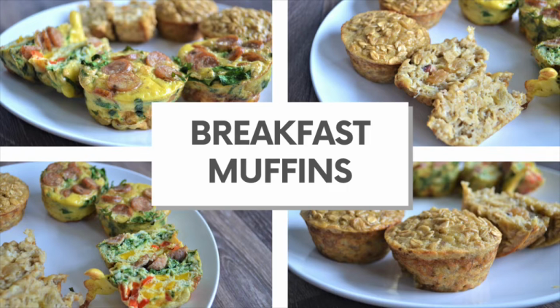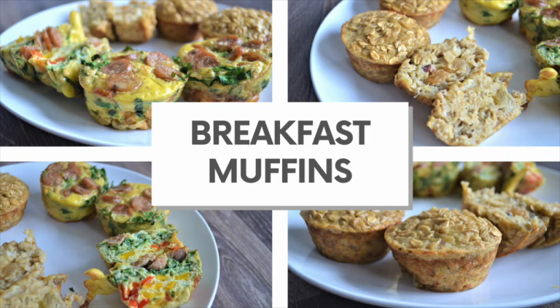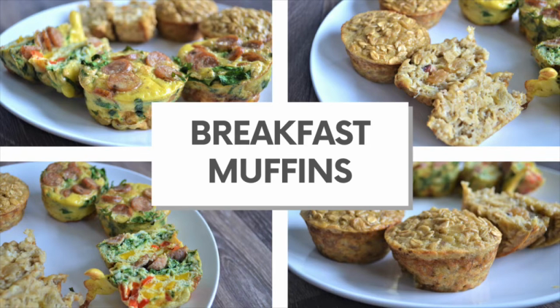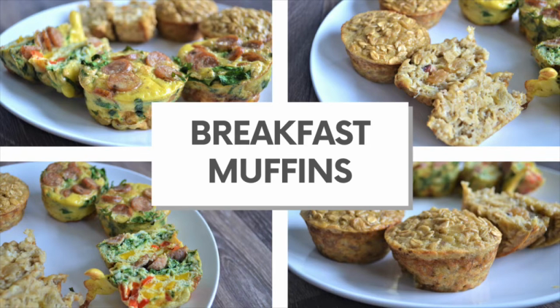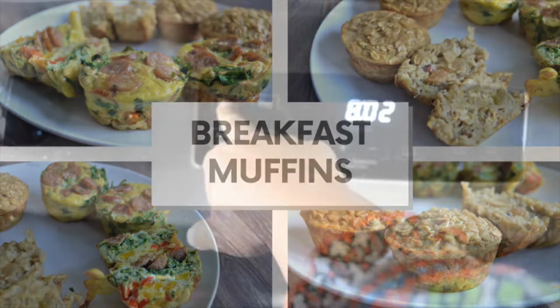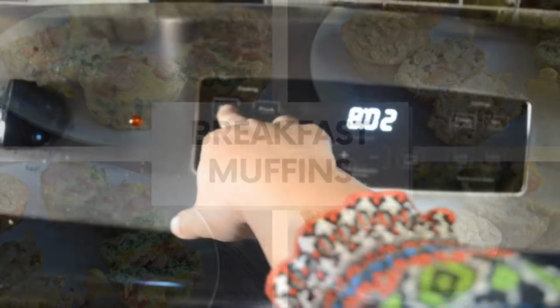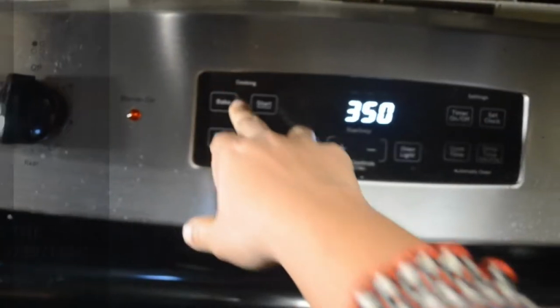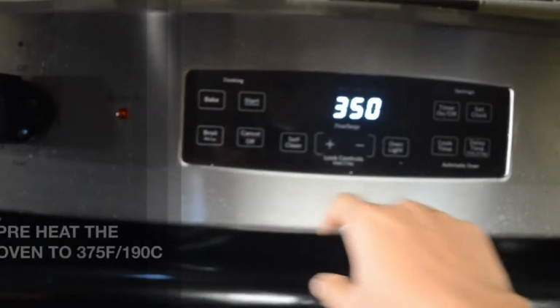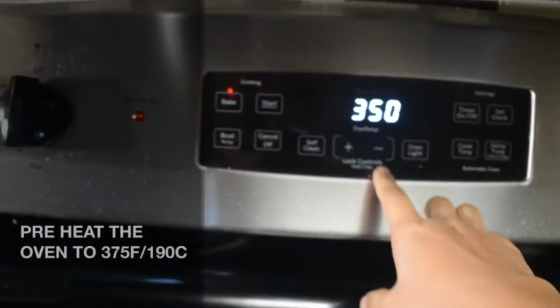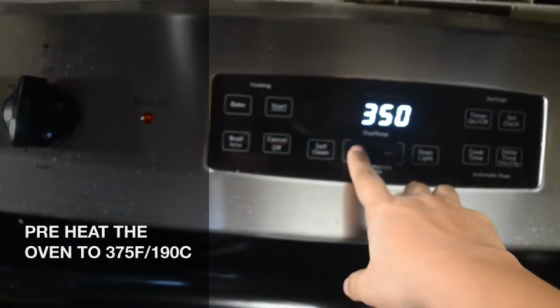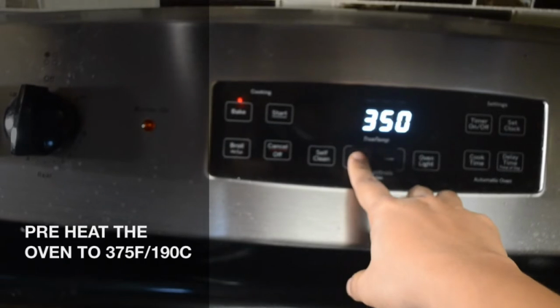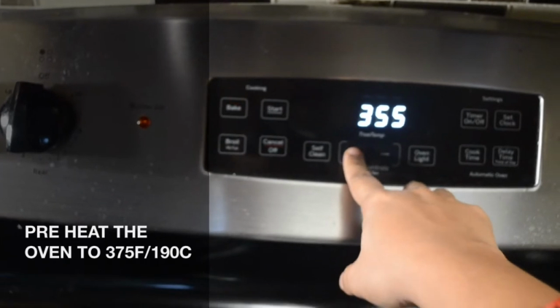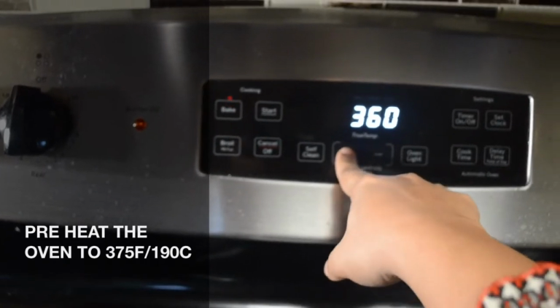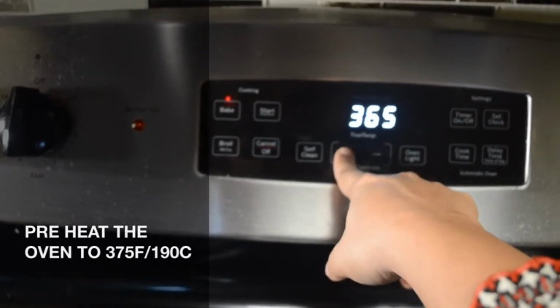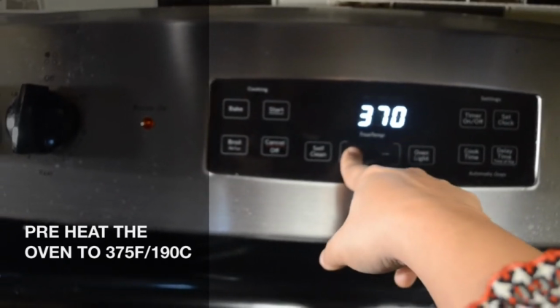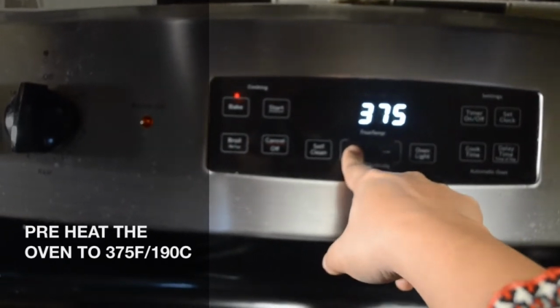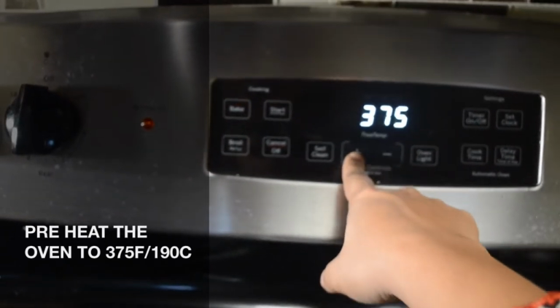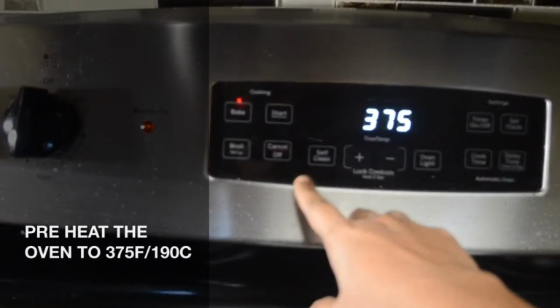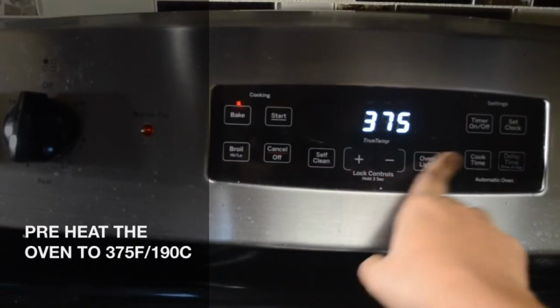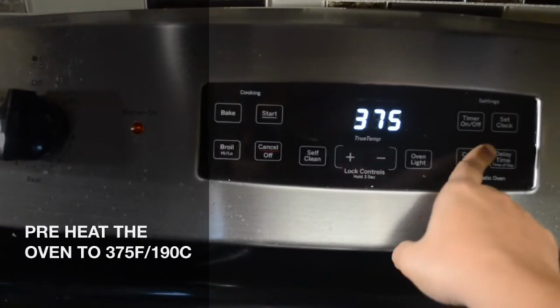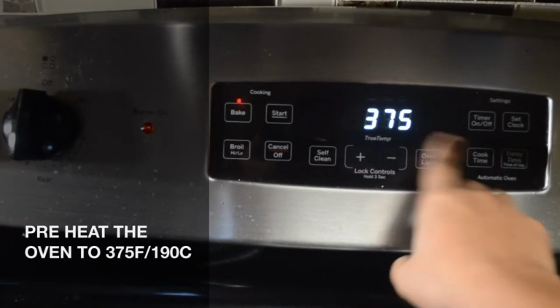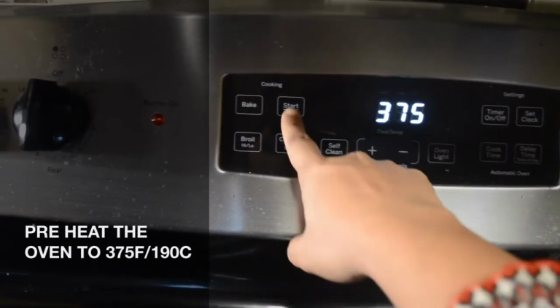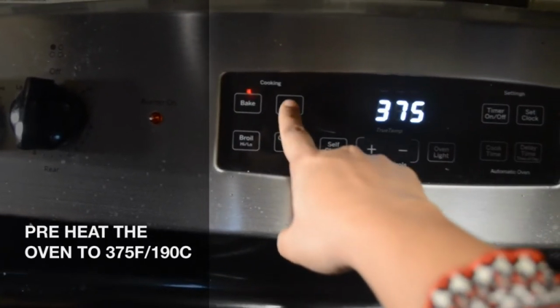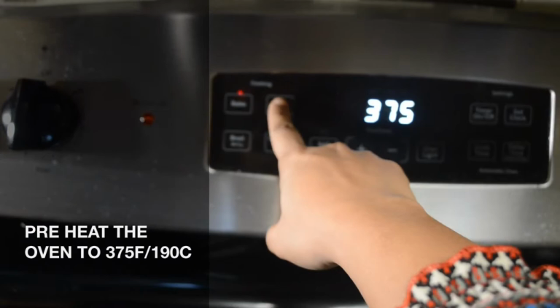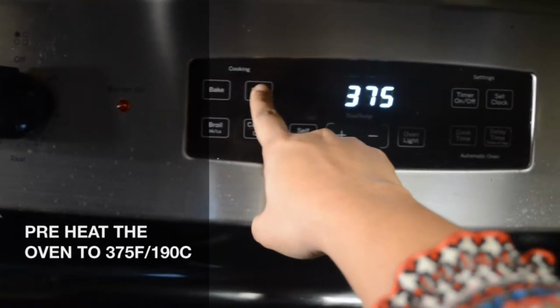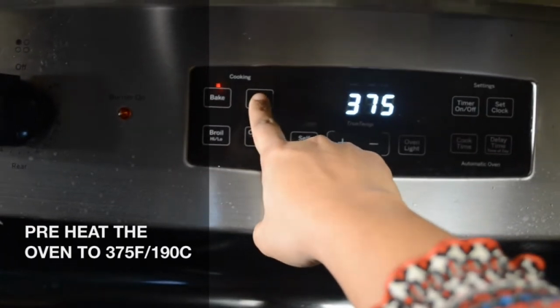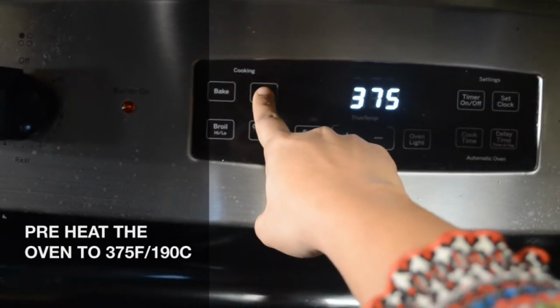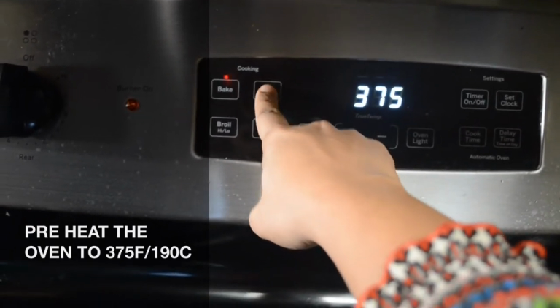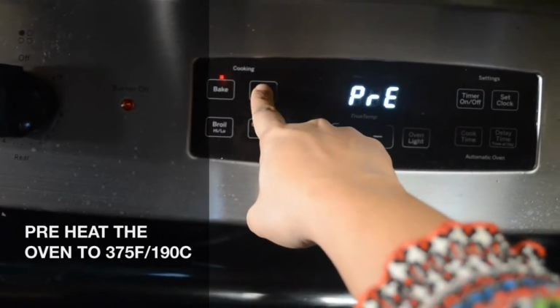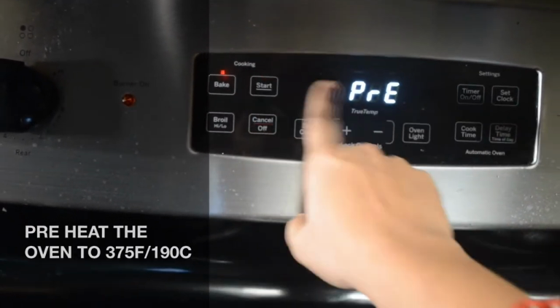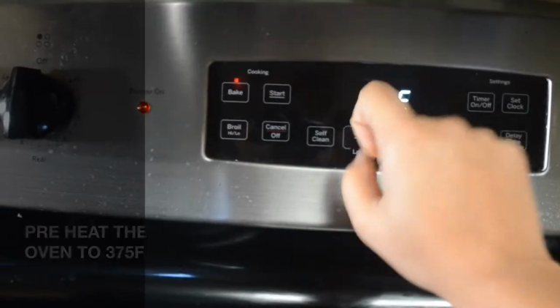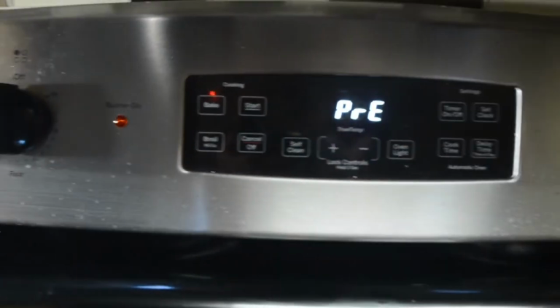First, we will preheat the oven to 375 degrees Fahrenheit or 190 degrees Celsius. Then, we will be ready for our muffin mixer.